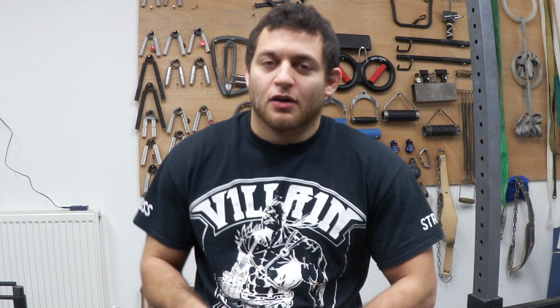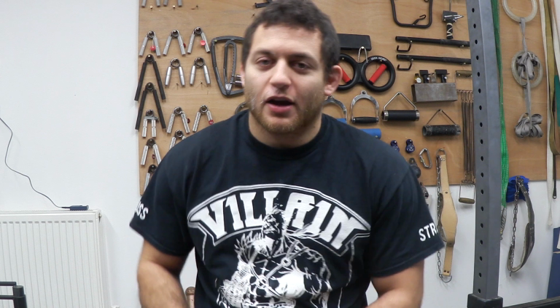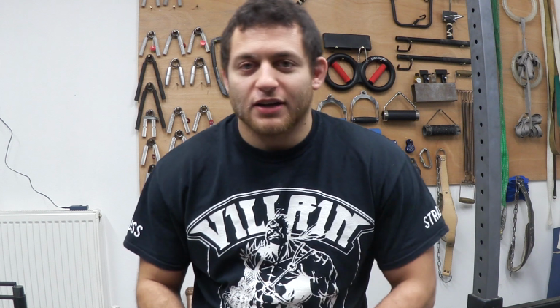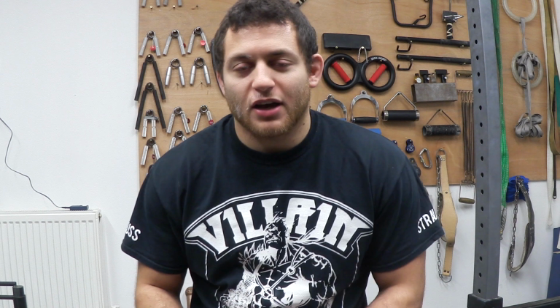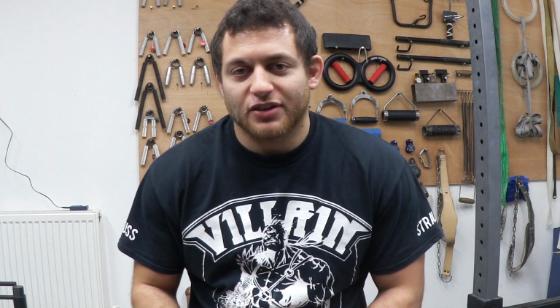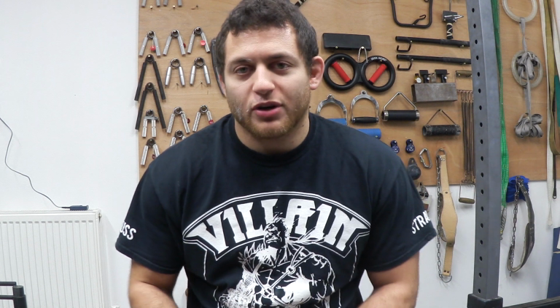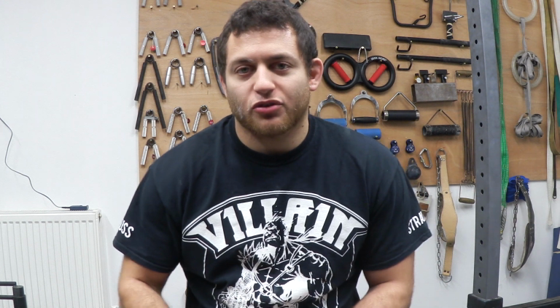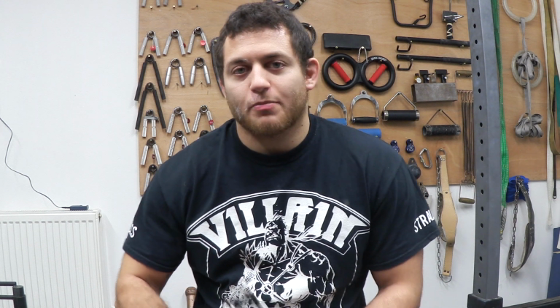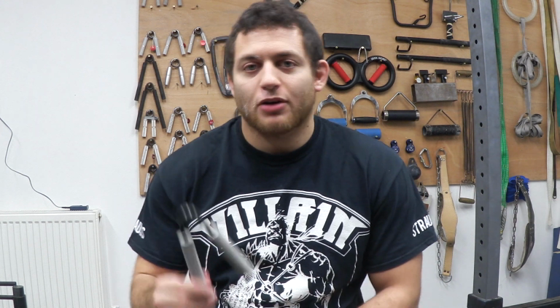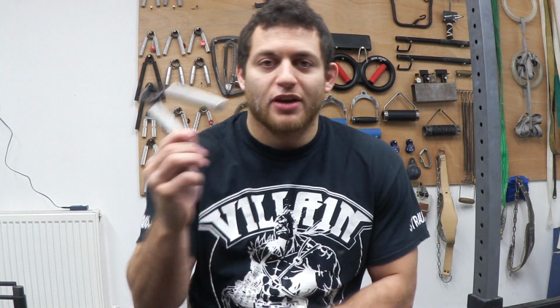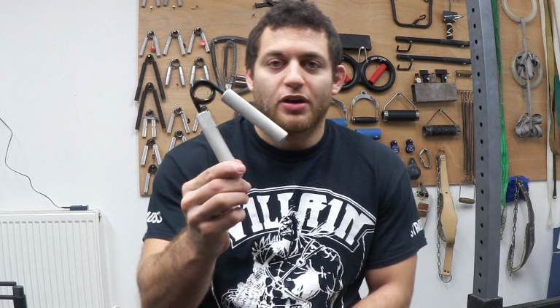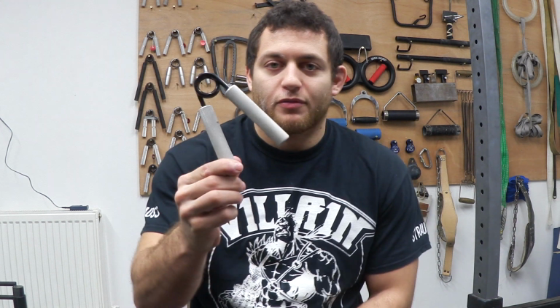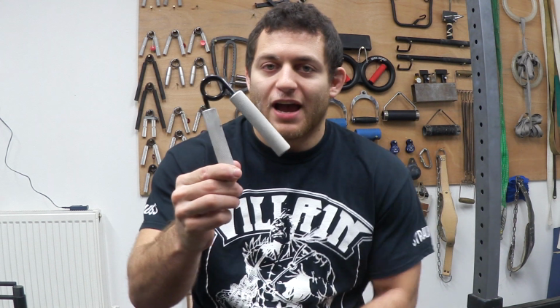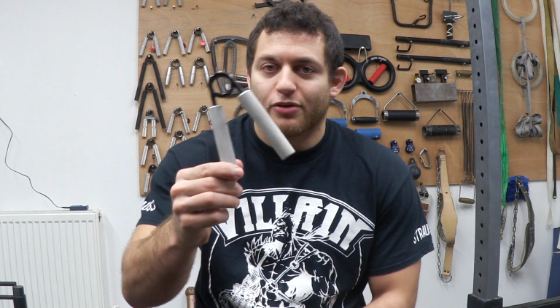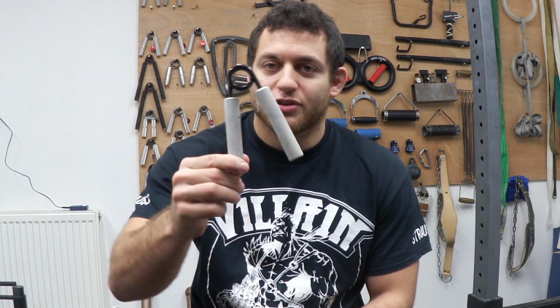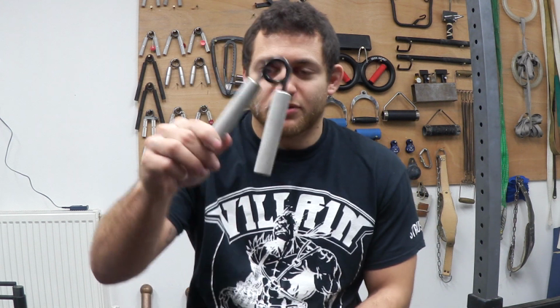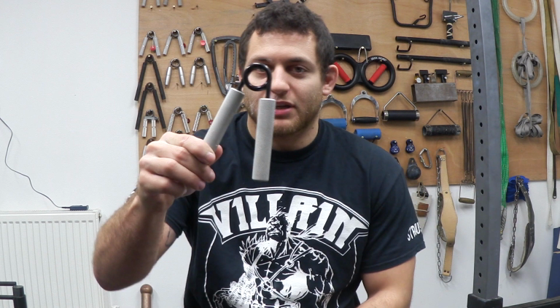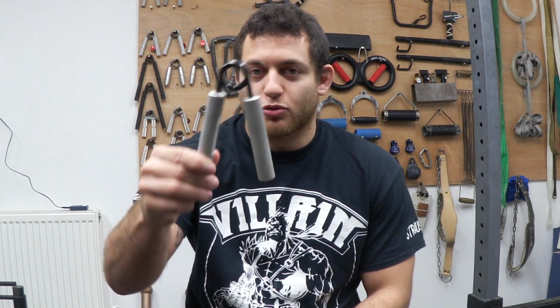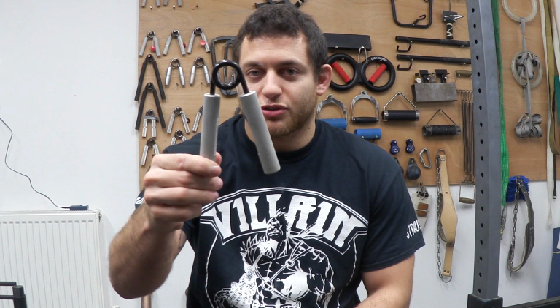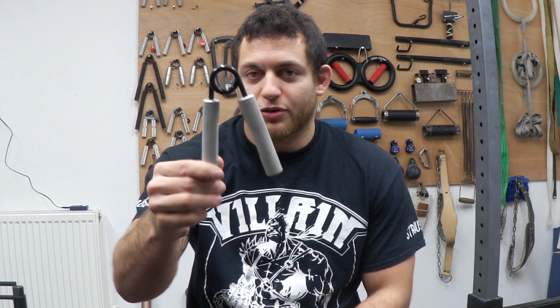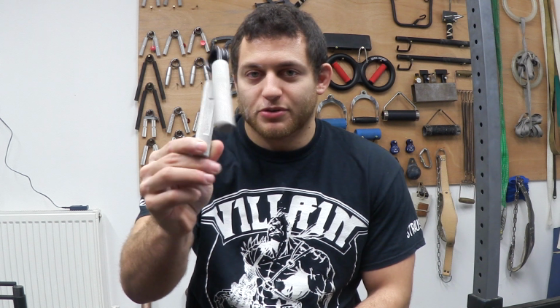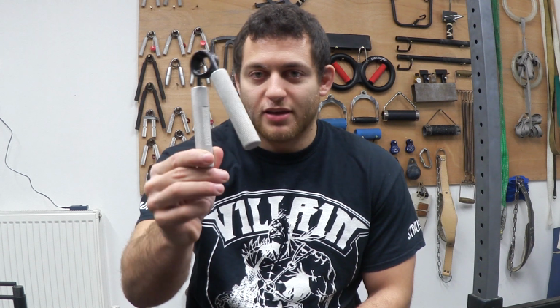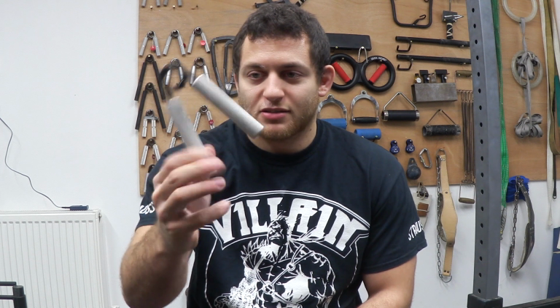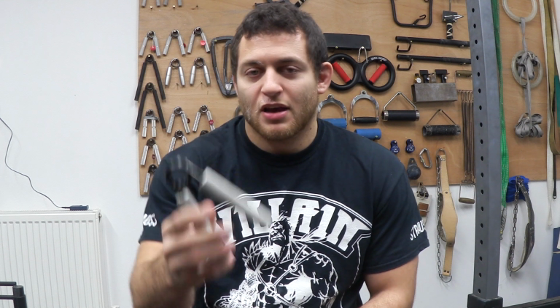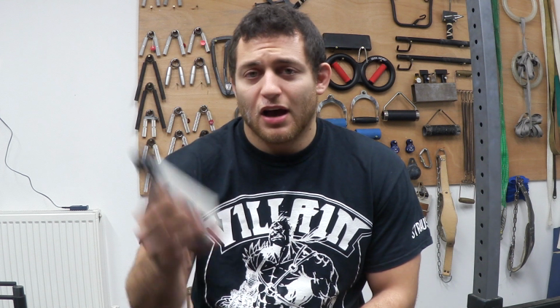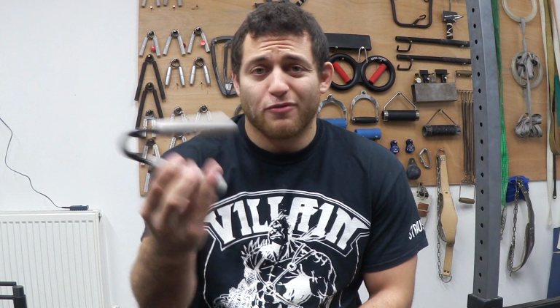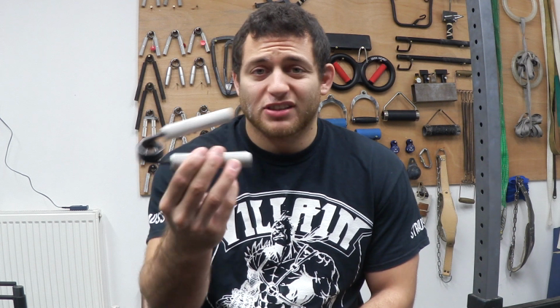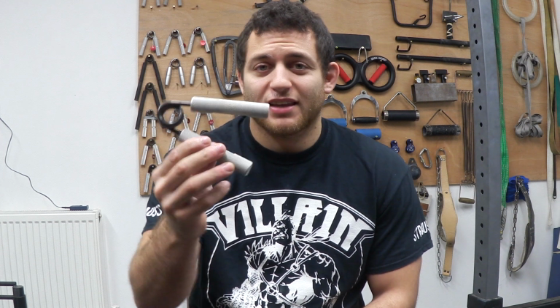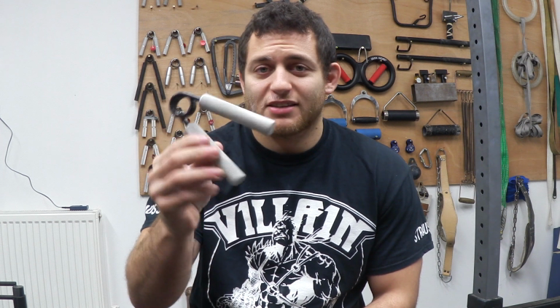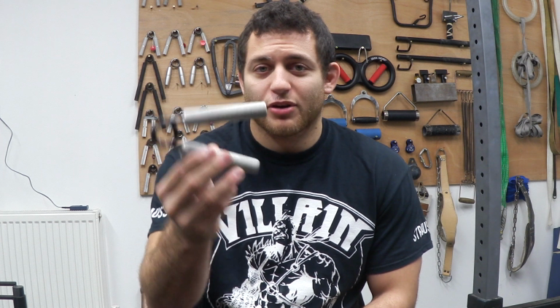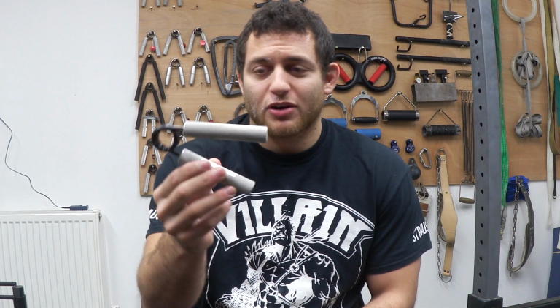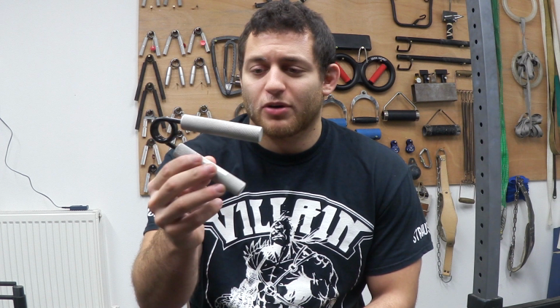Hi guys, today I wanted to talk about training with hand grippers, specifically torsion spring grippers like this. Everyone's seen these — they're really common.